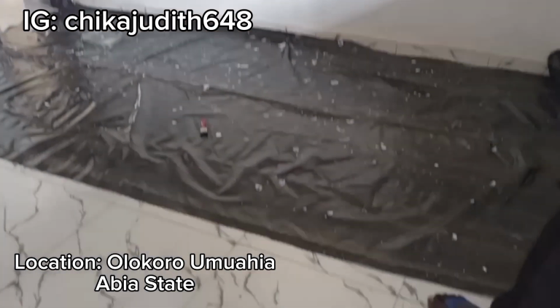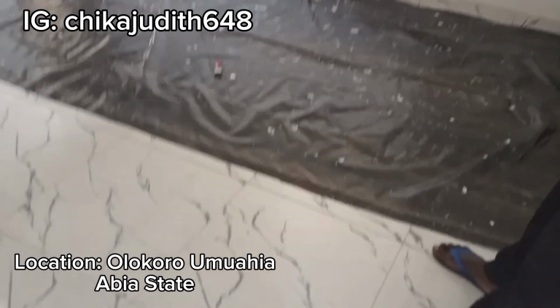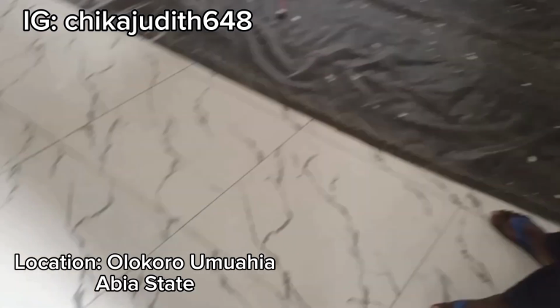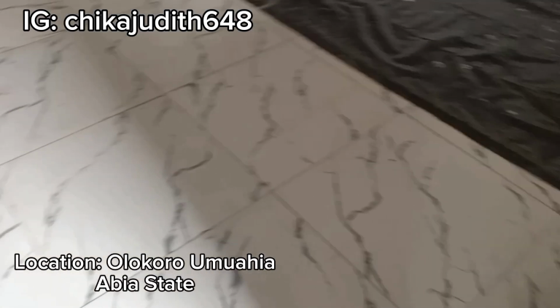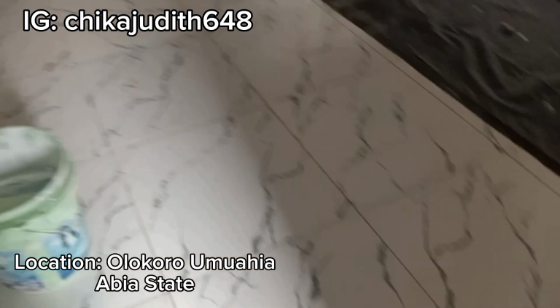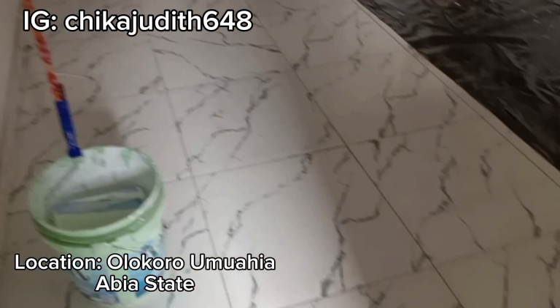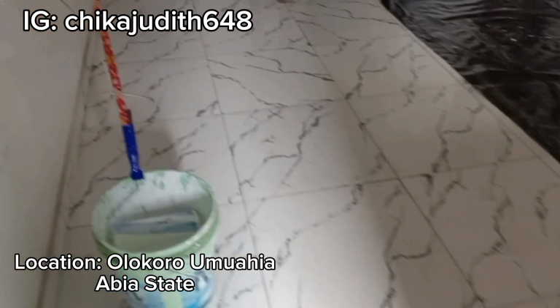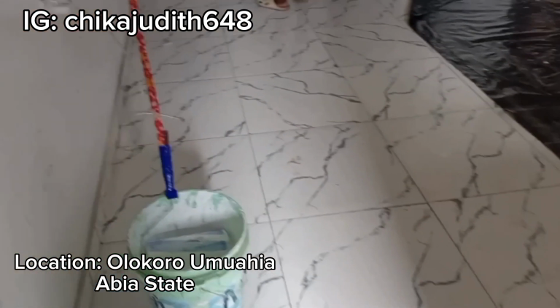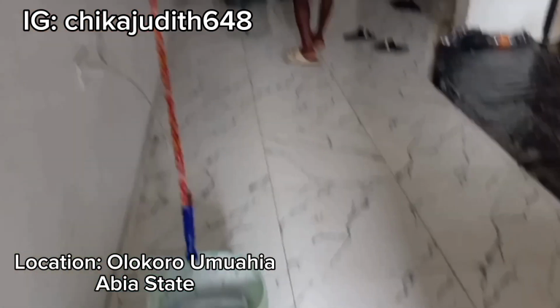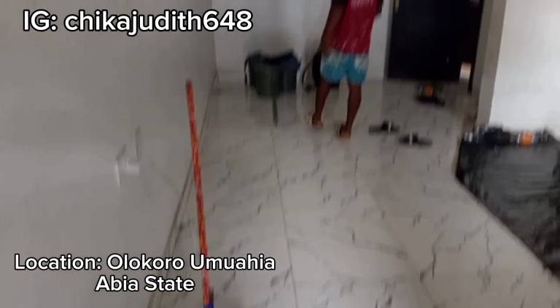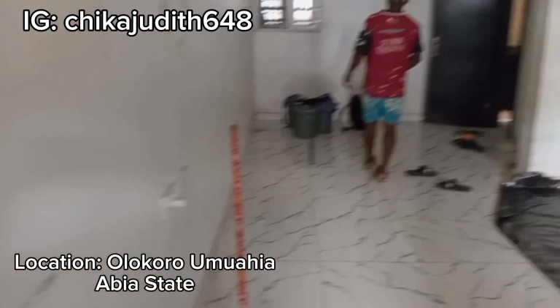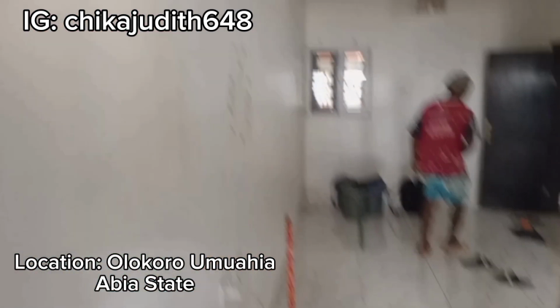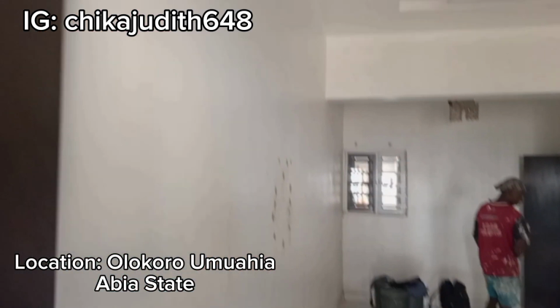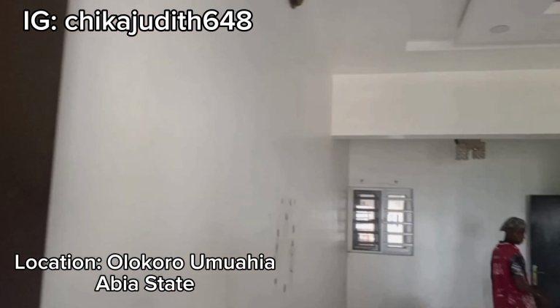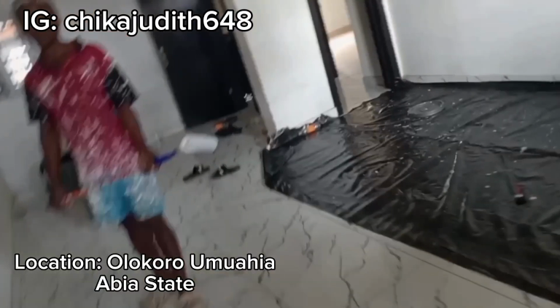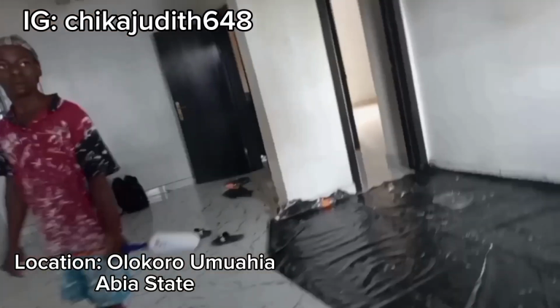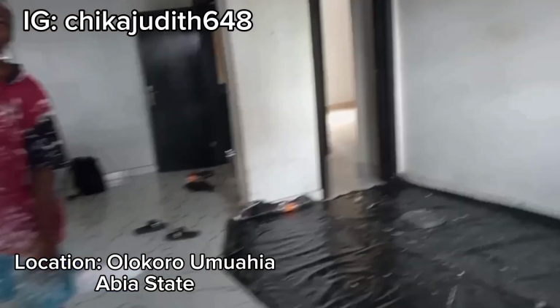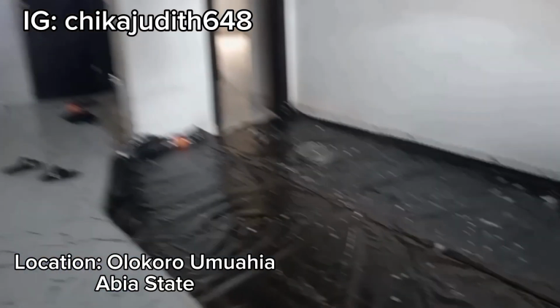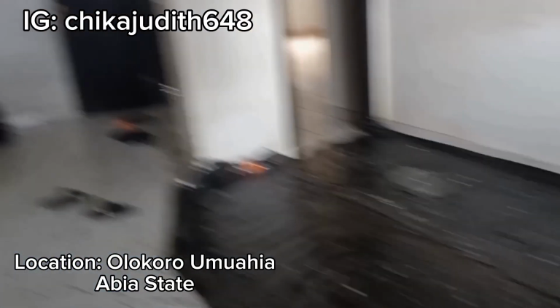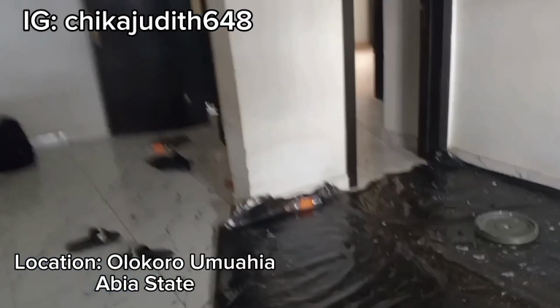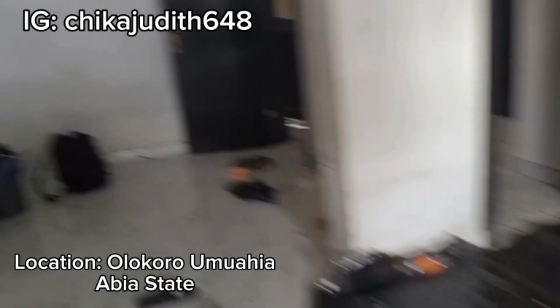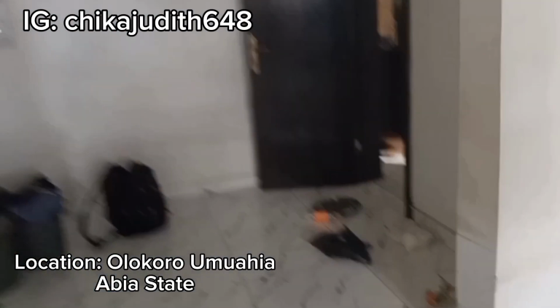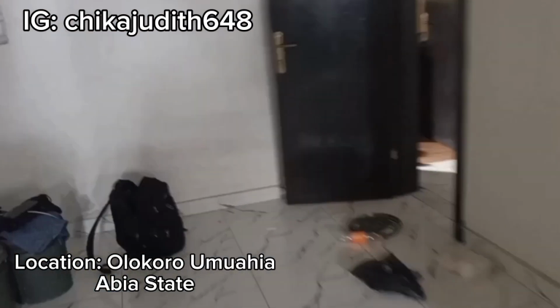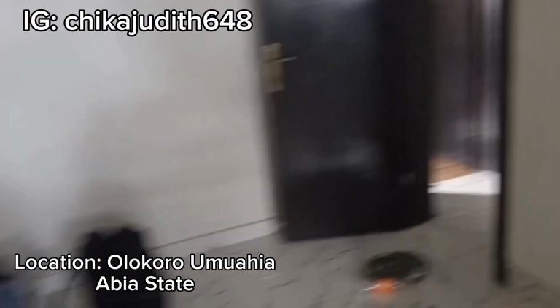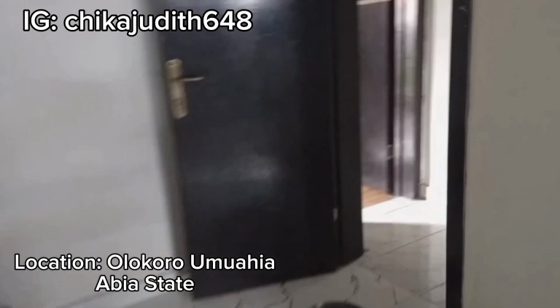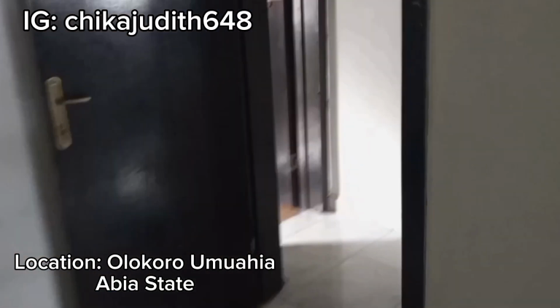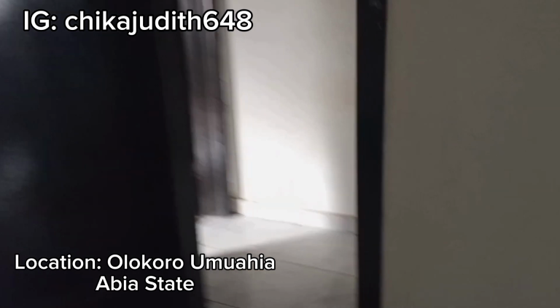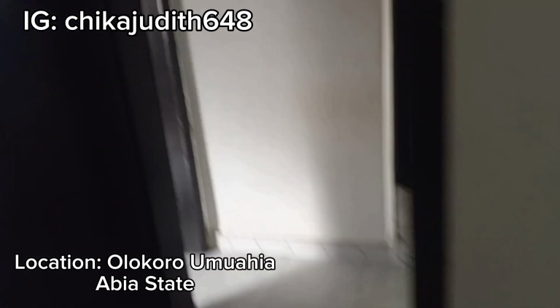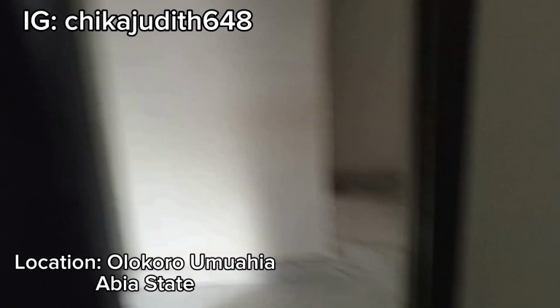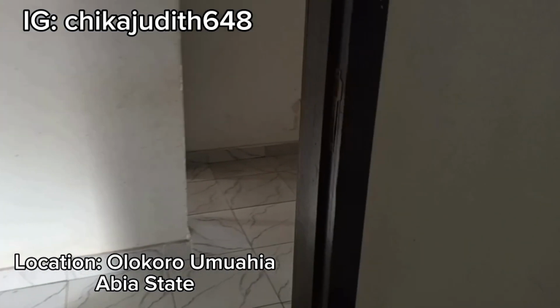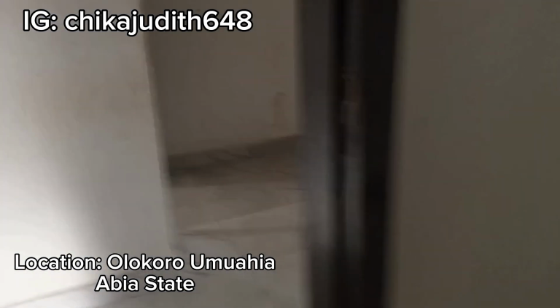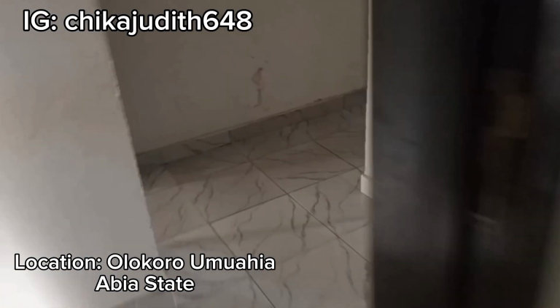This is what the parlor looks like and this is the size of the parlor. In case you love this flat, just send me a DM on Instagram — my Instagram handle is on the screen. Just send me a DM and we'll take it up from there. It's a two-bedroom flat.